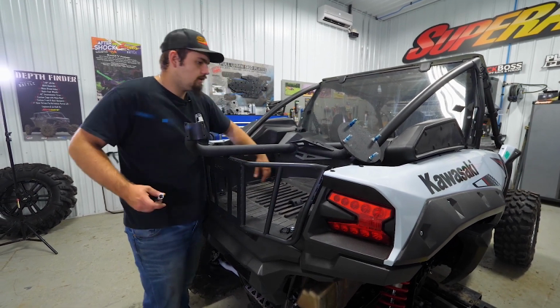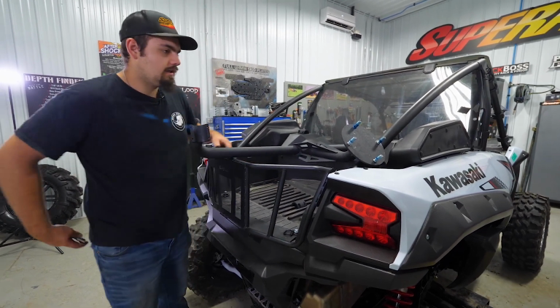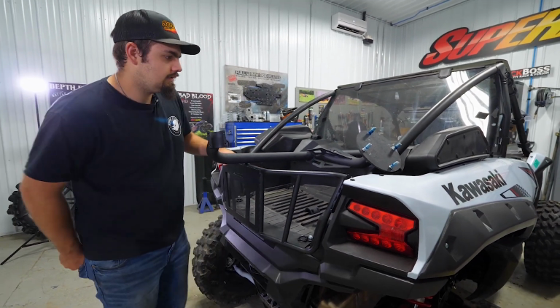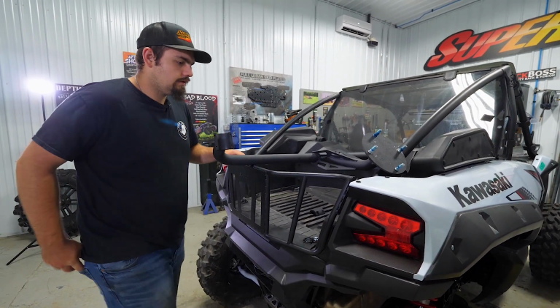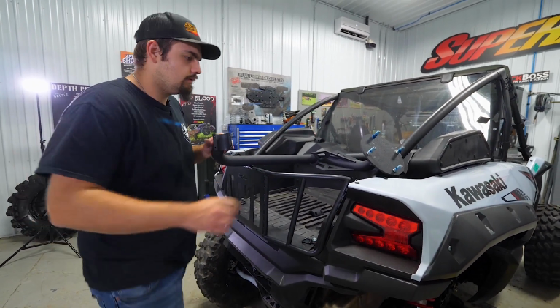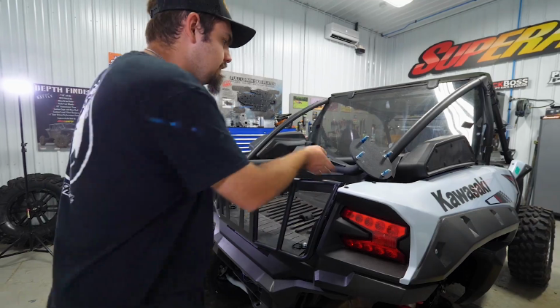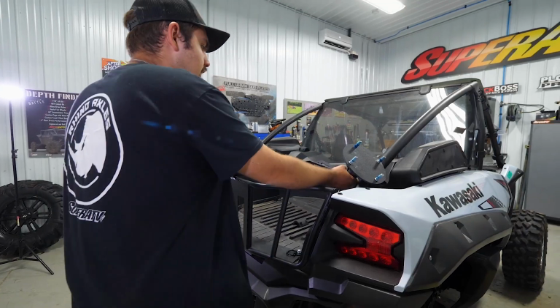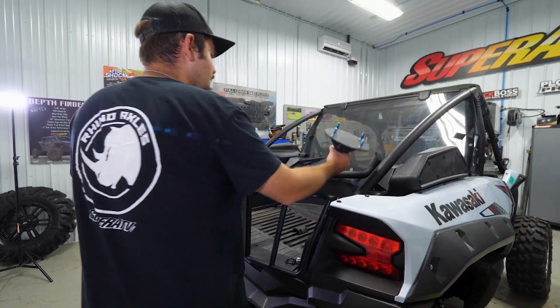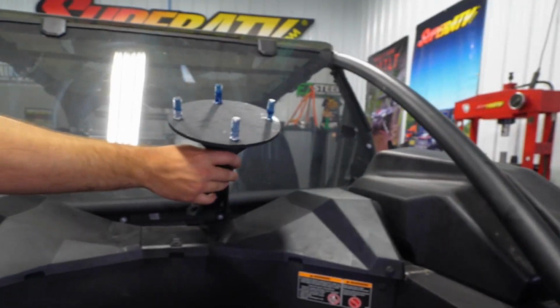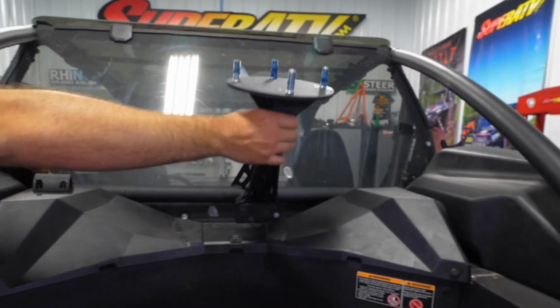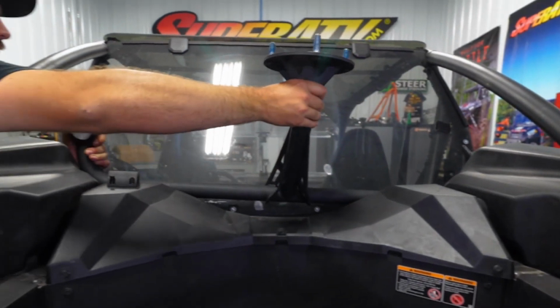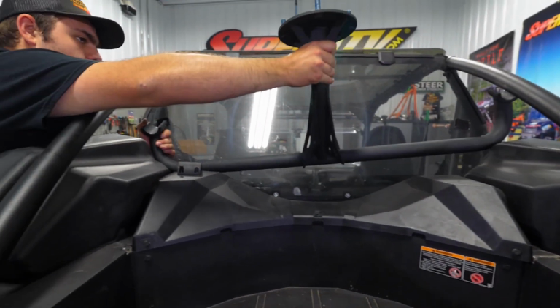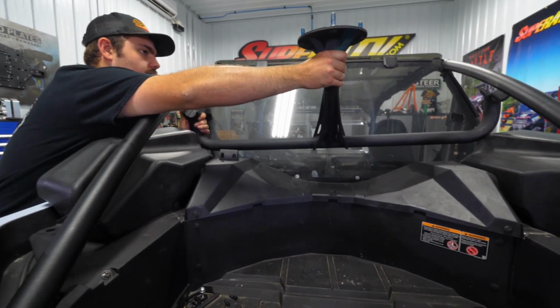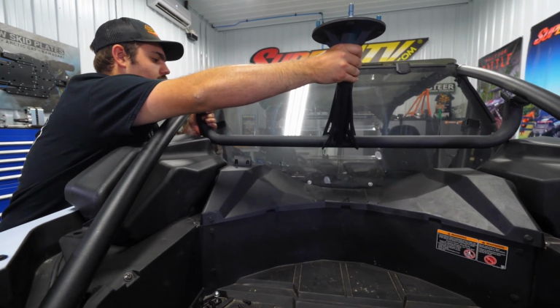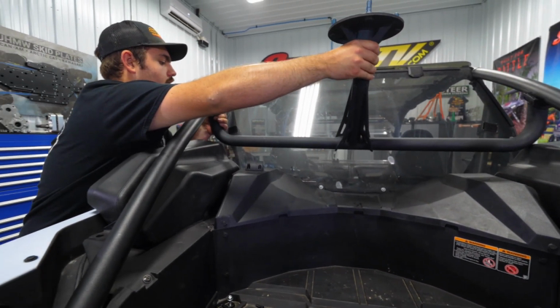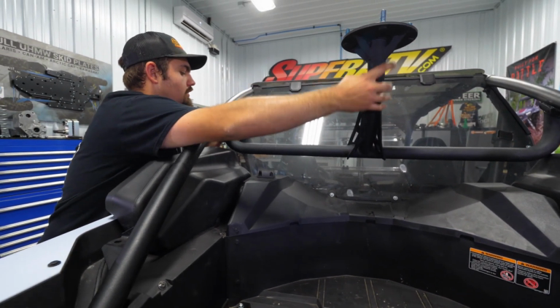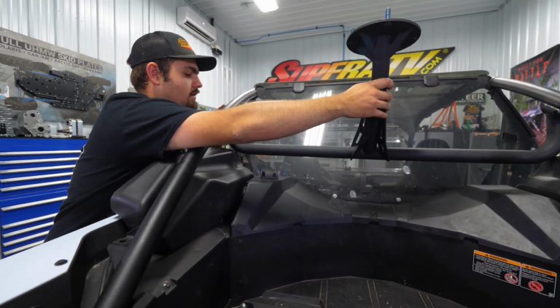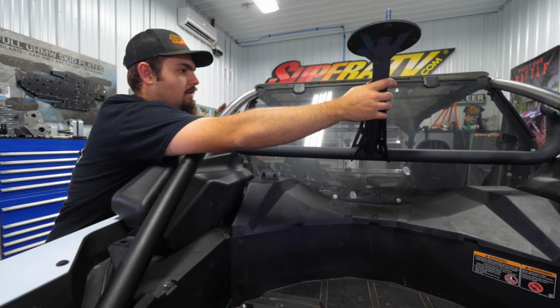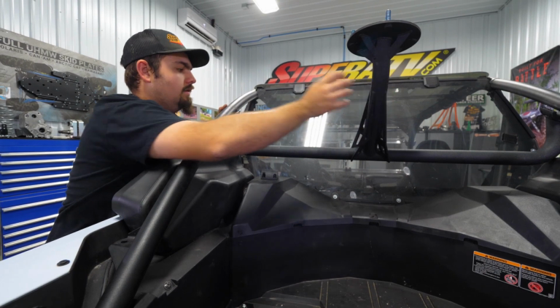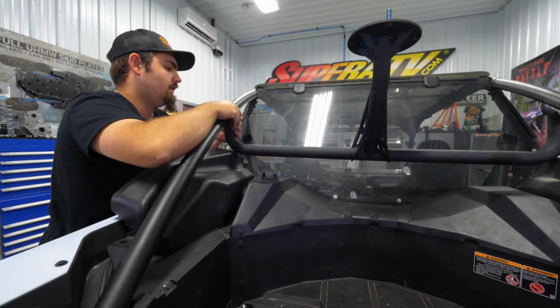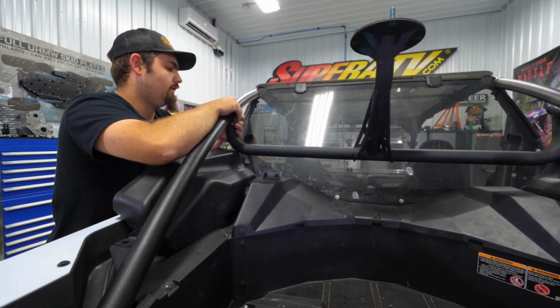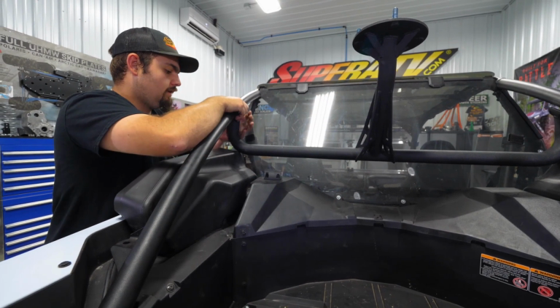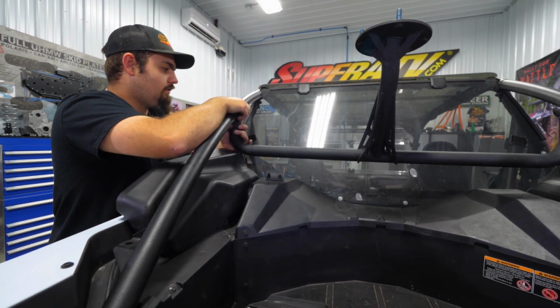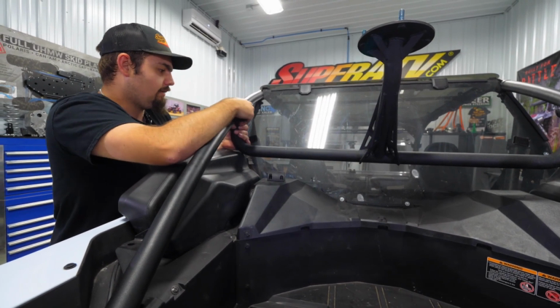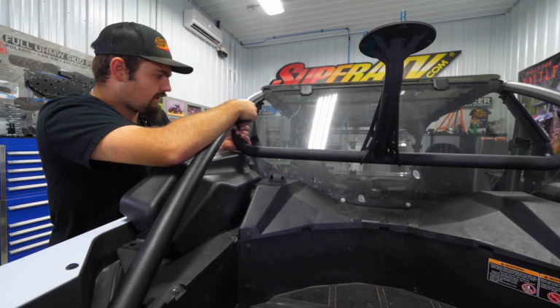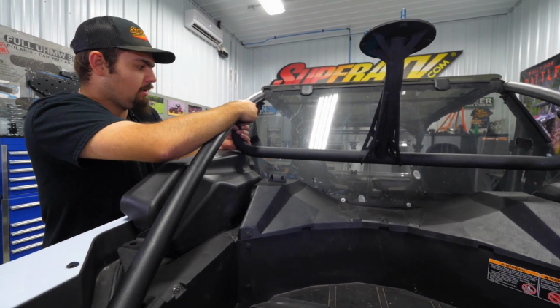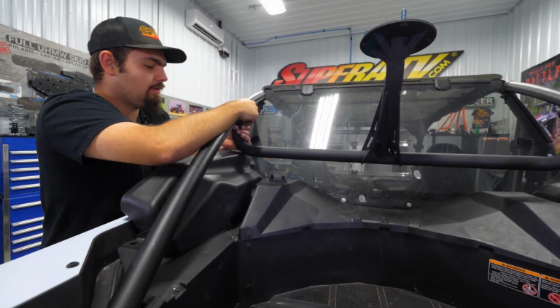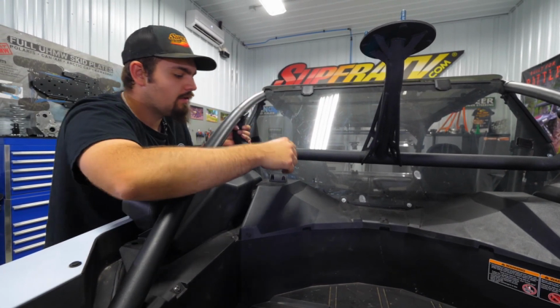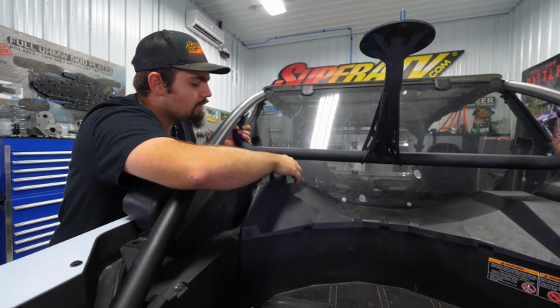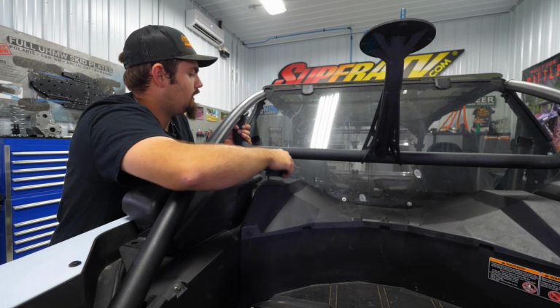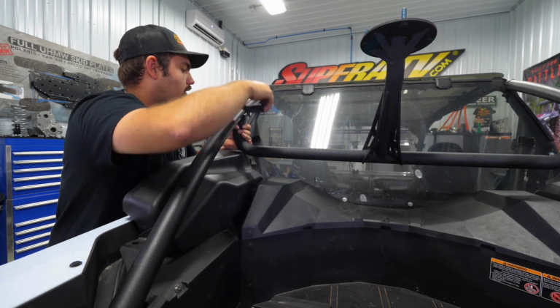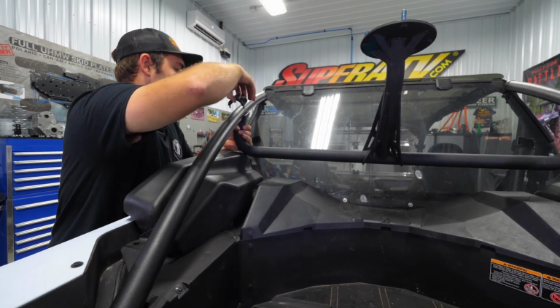Grab the spare tire carrier. We're going to slide it to the outside and then push it up and in — just kind of get it flipped up here. You can use your air box to help hold it; that's what I found works best.